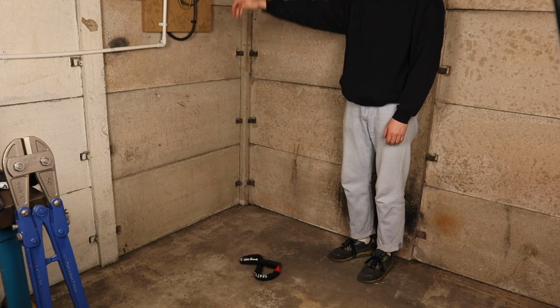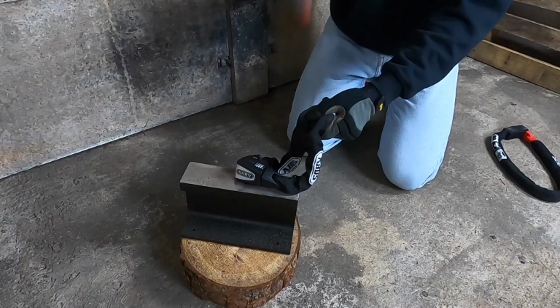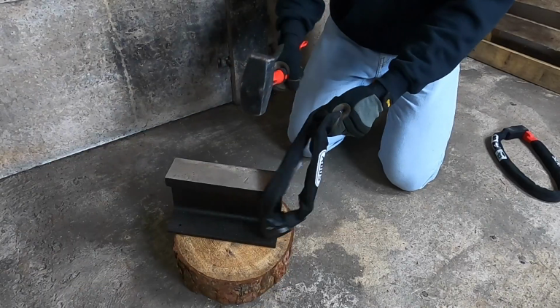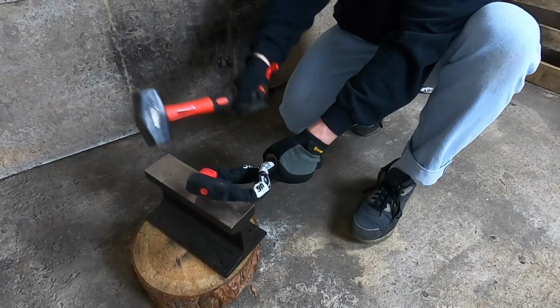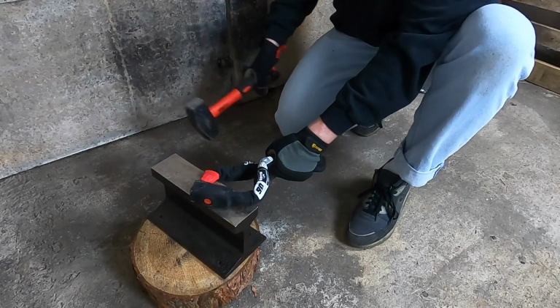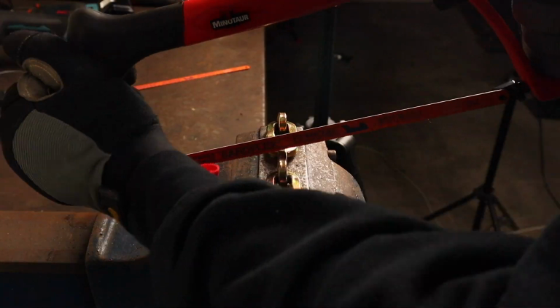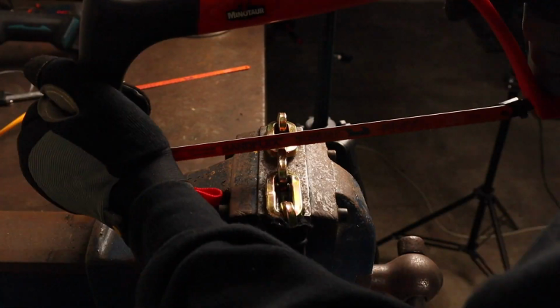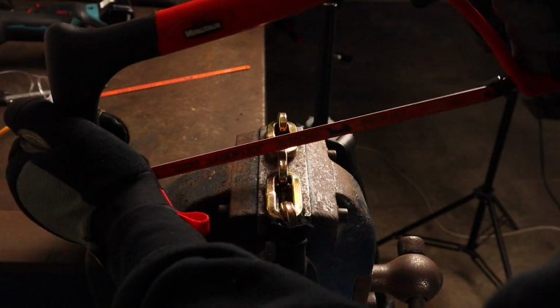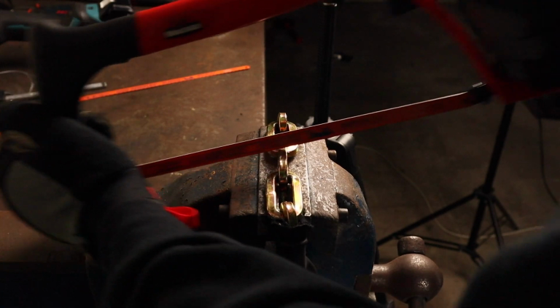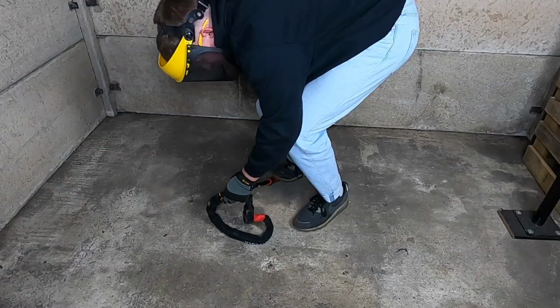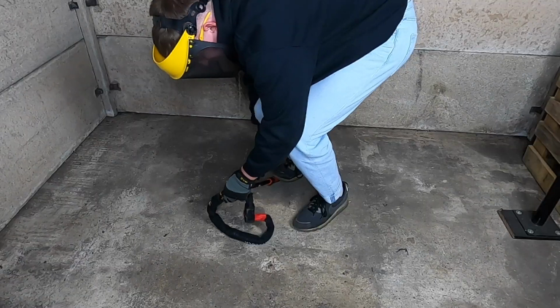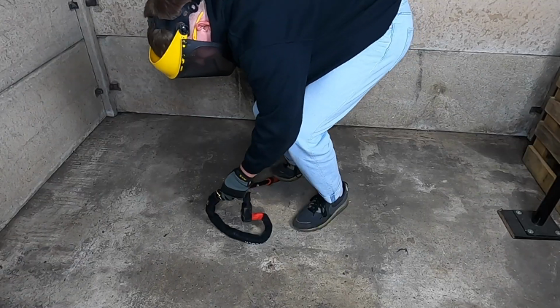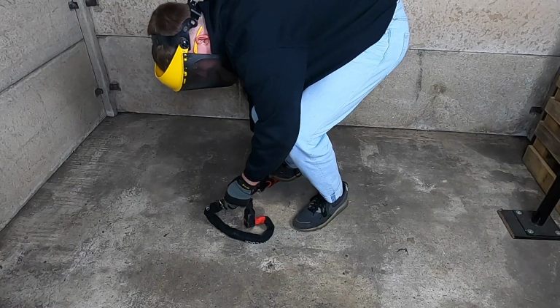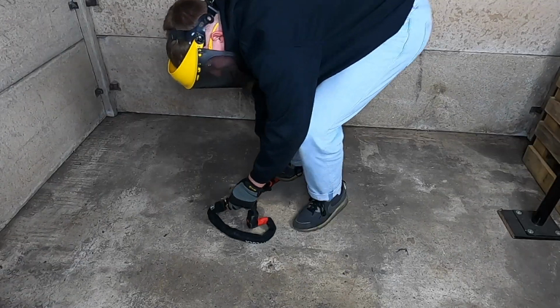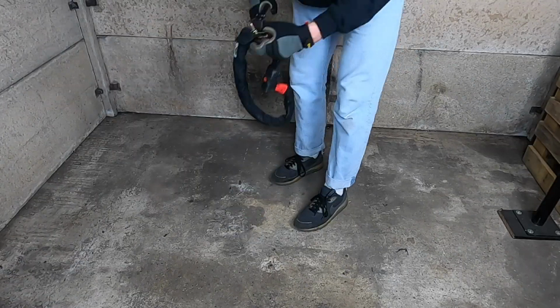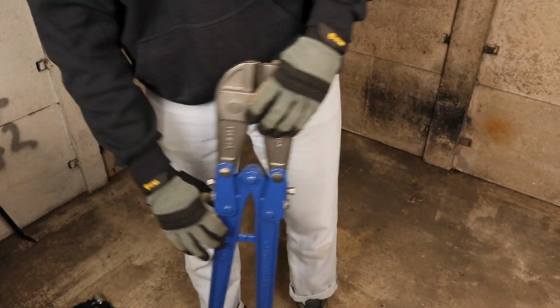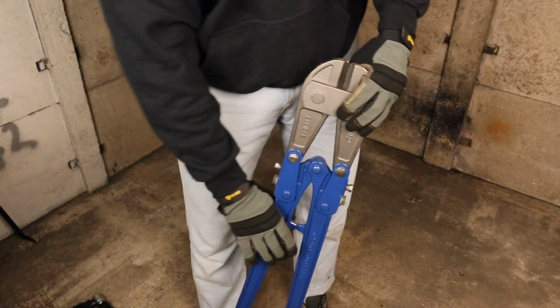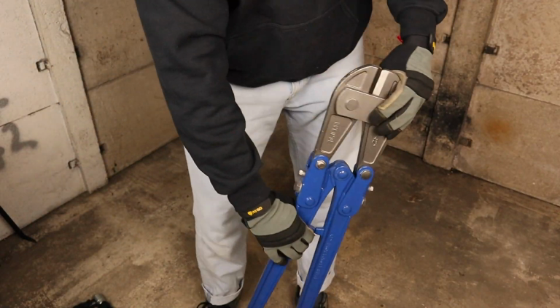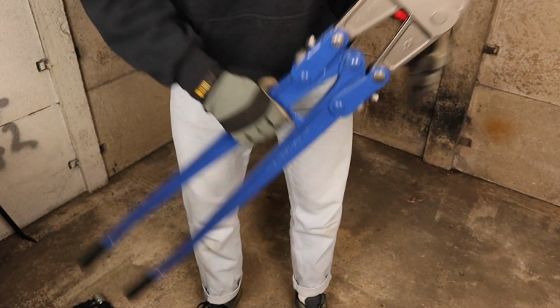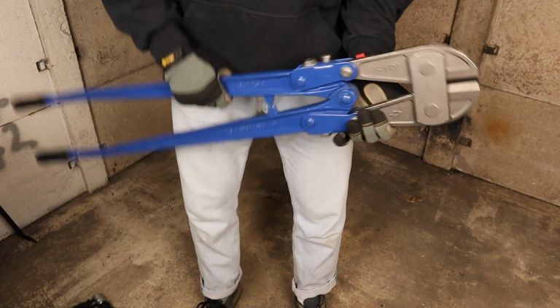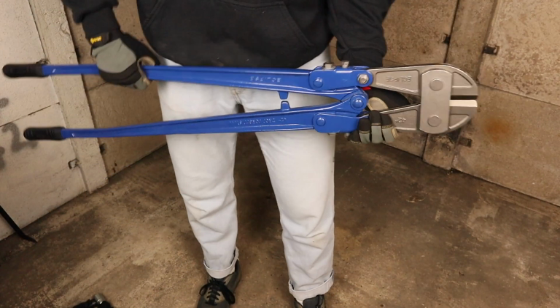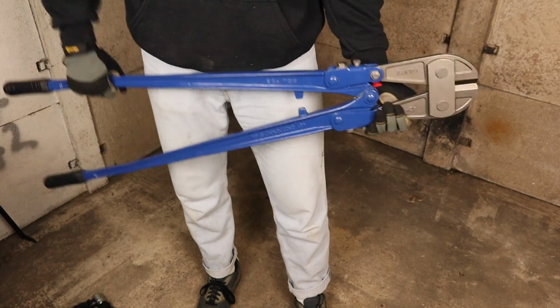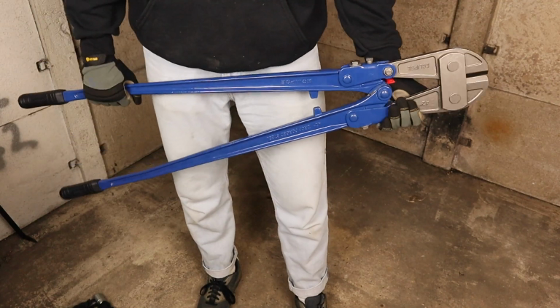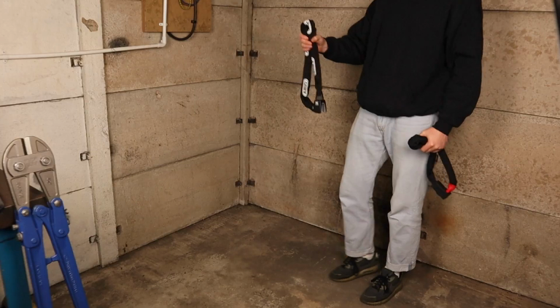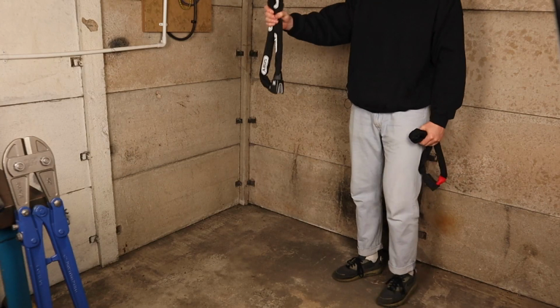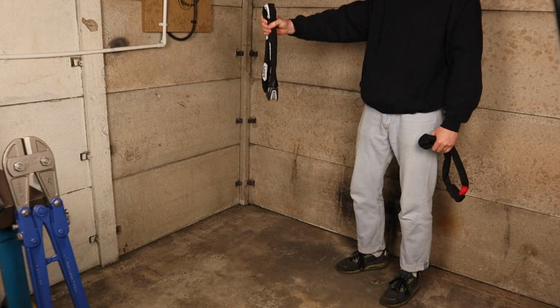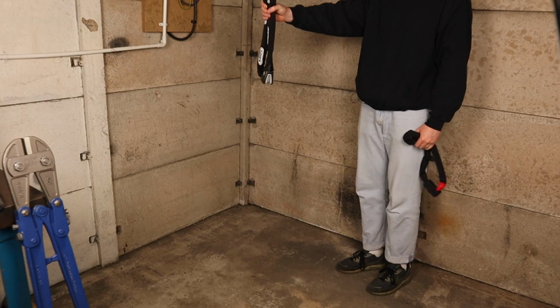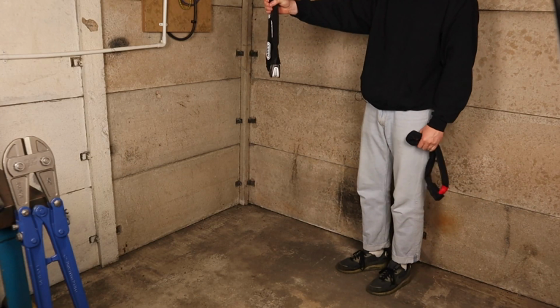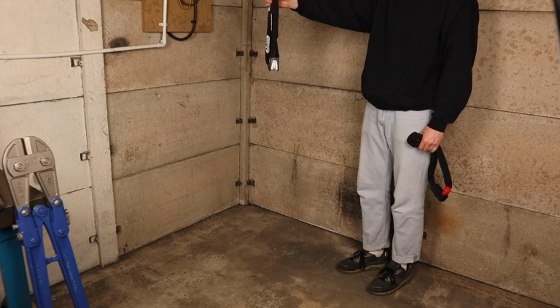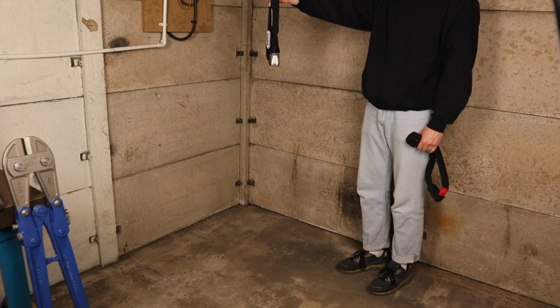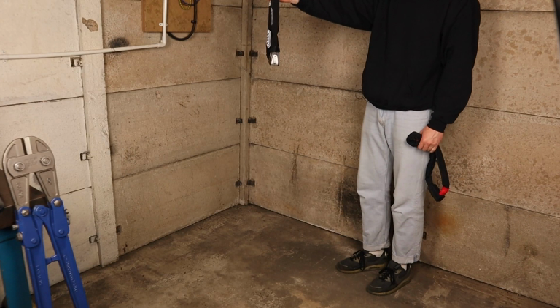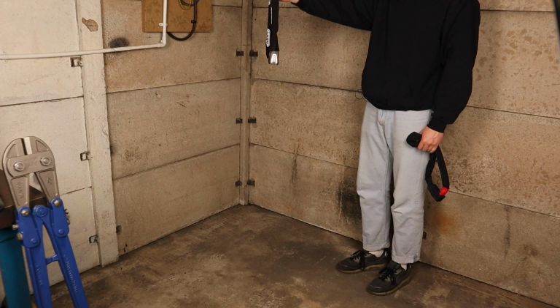To begin with we'll review how these chains perform during destruction testing, and then later in the video we'll also take a look at the features they offer and how practical they are to use. First we have a basic drop test to simulate the wear and tear you can expect from either chain over time.